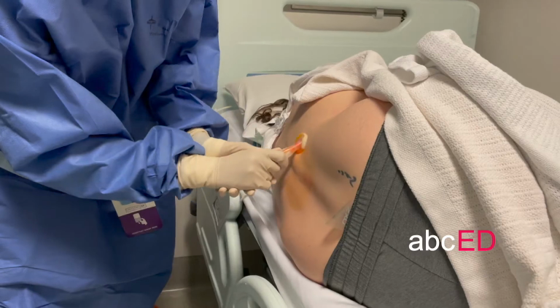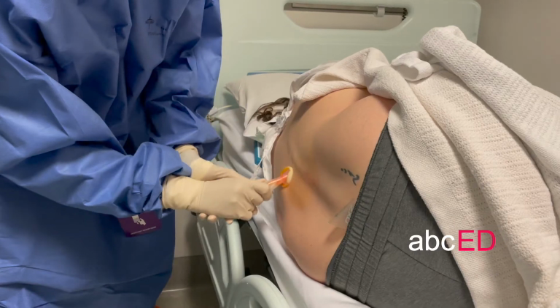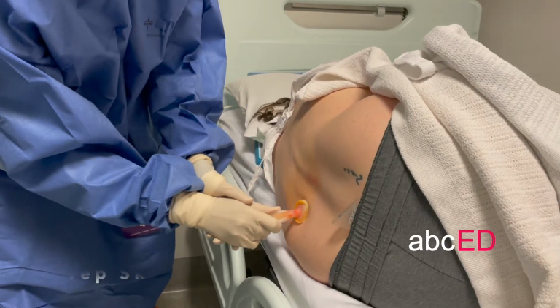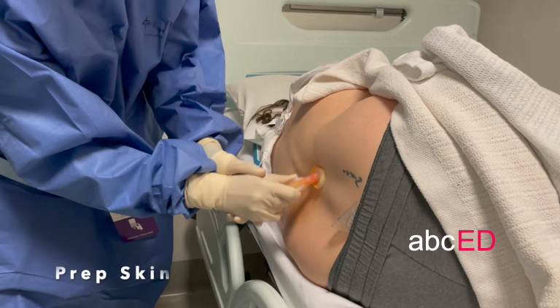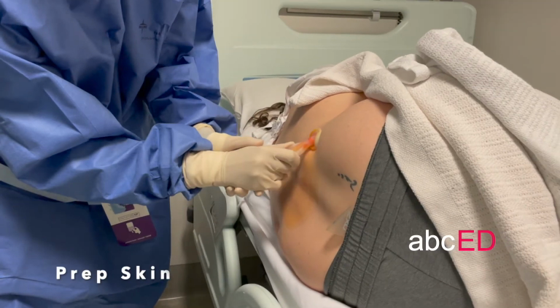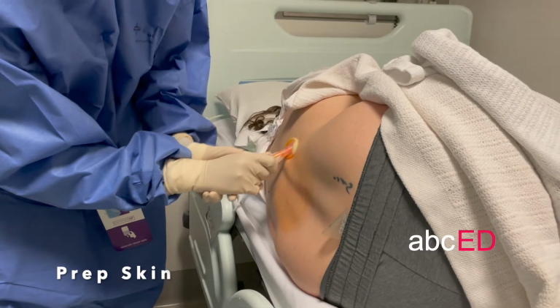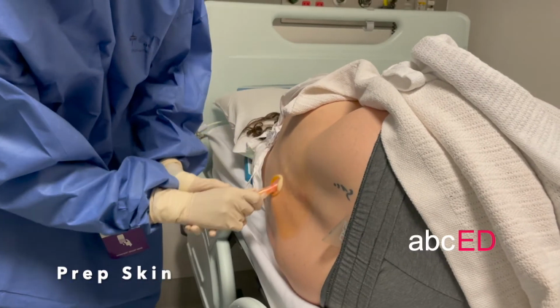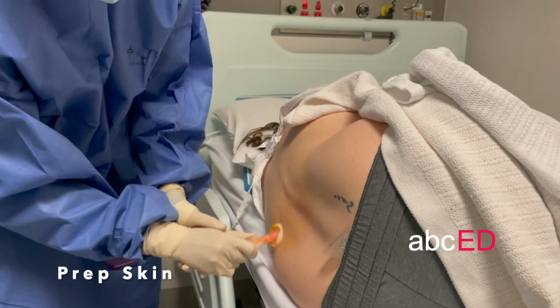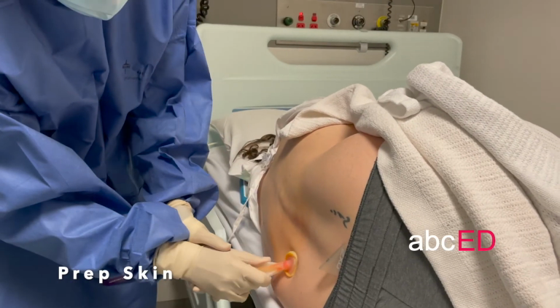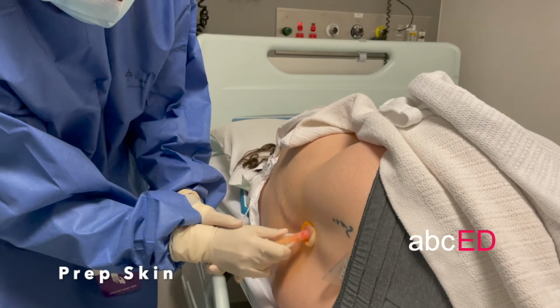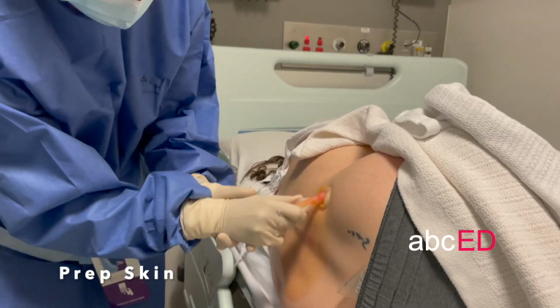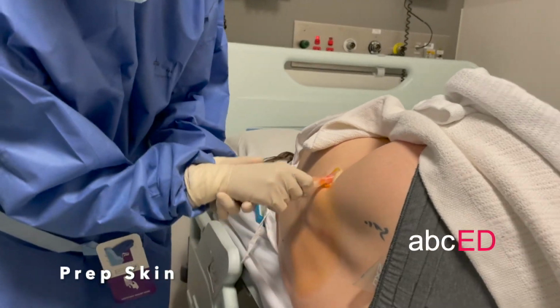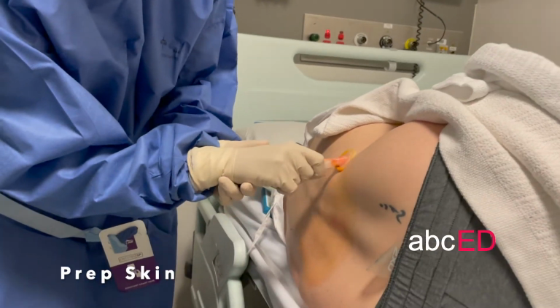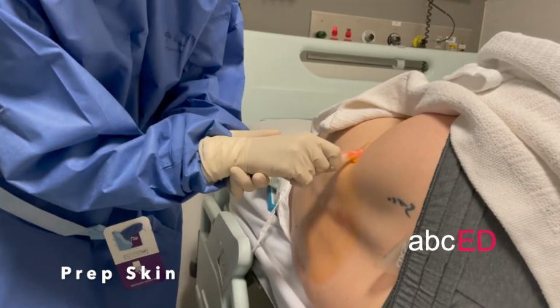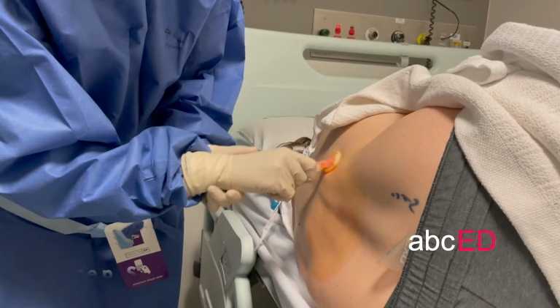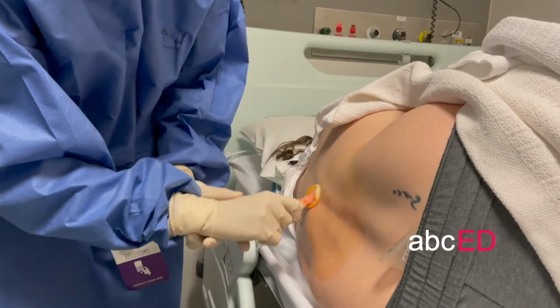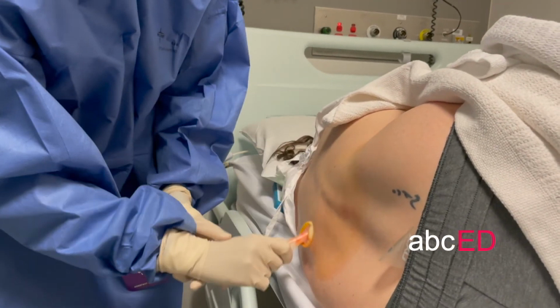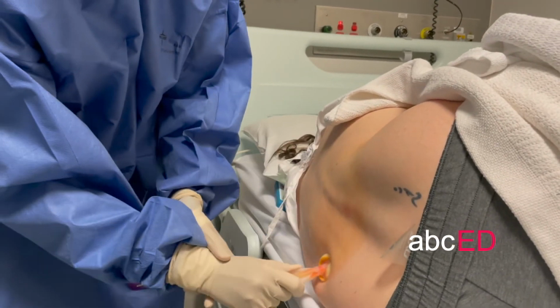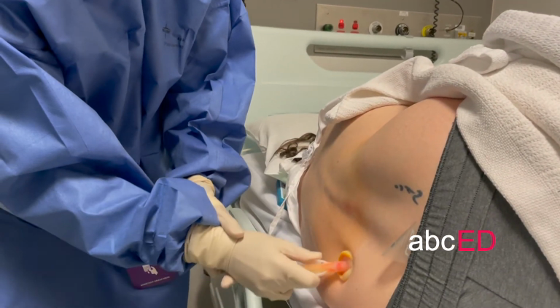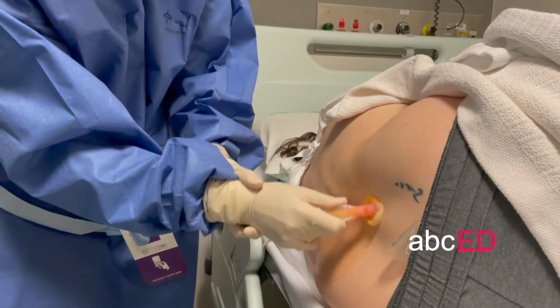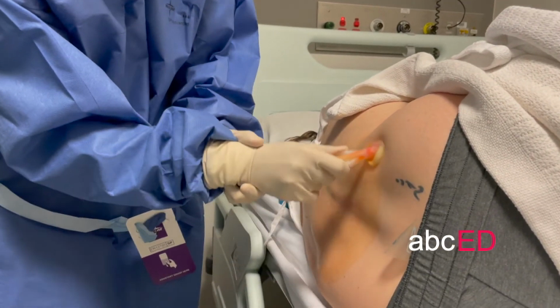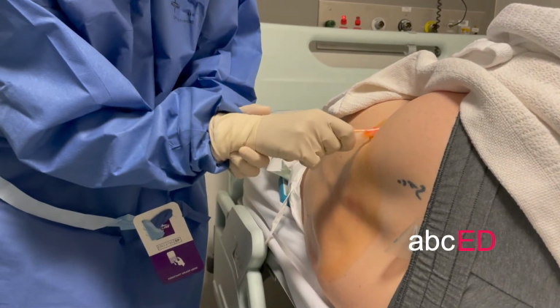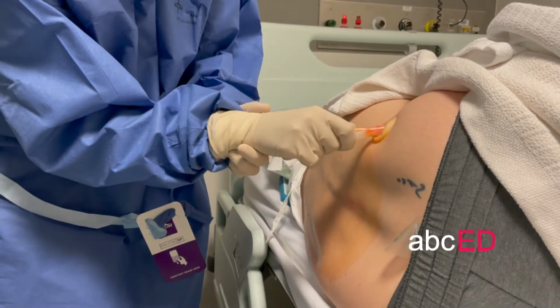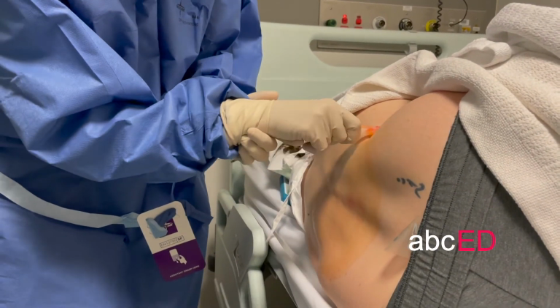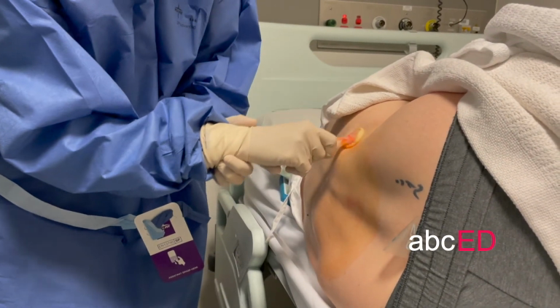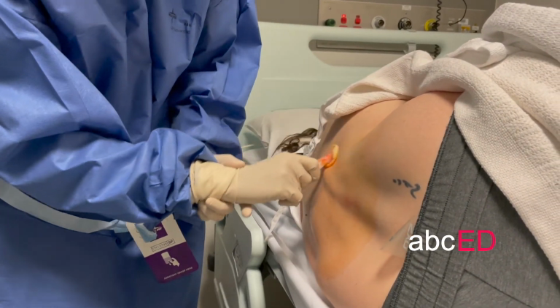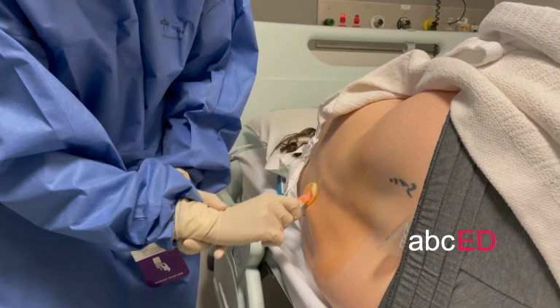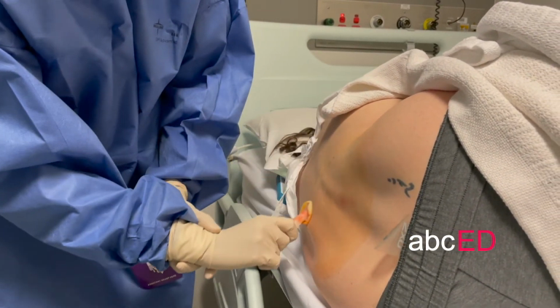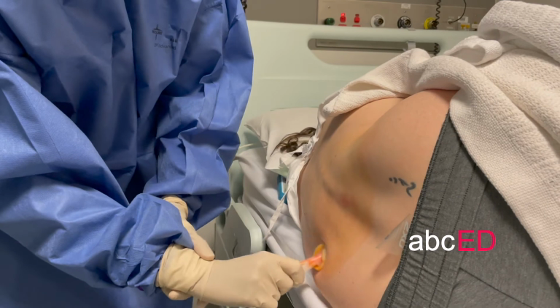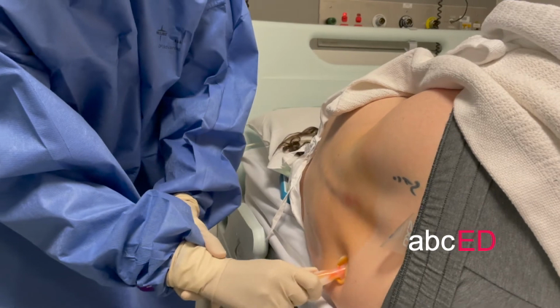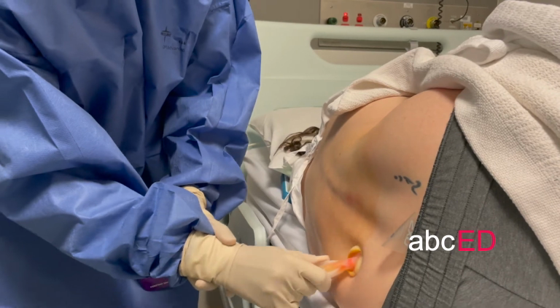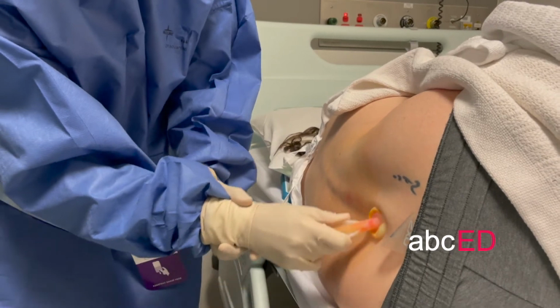Using sterile technique, generously prep the skin, making sure you cover all the areas that you may be palpating, especially the iliac crest.